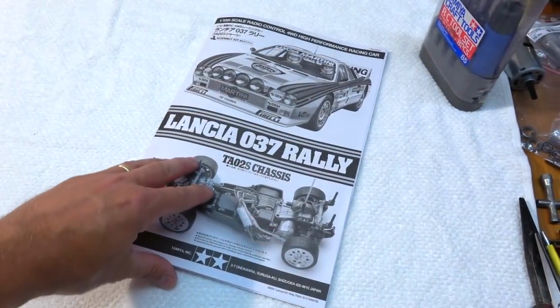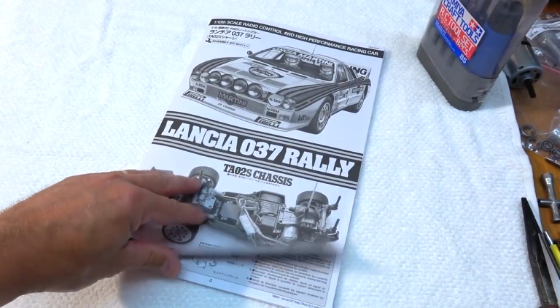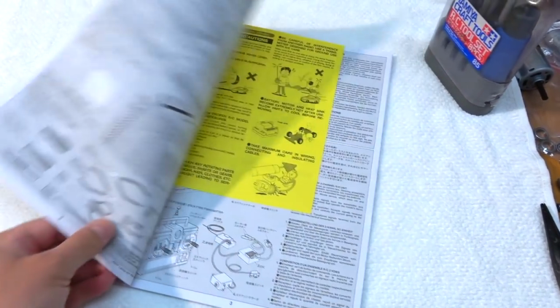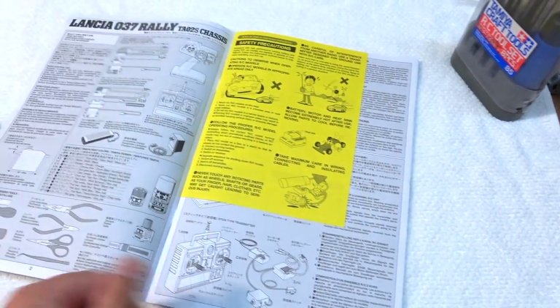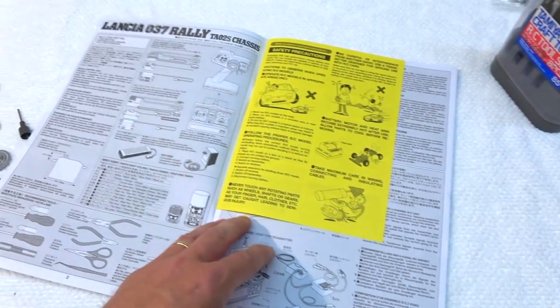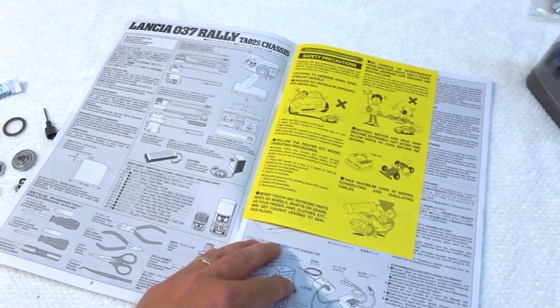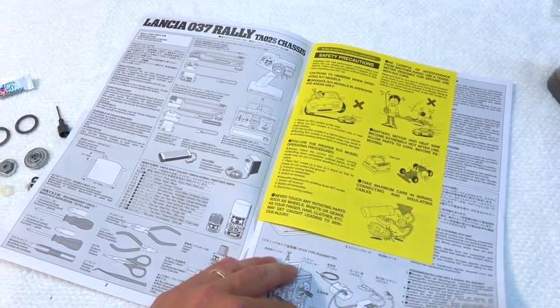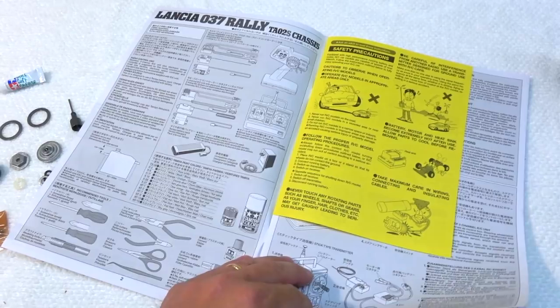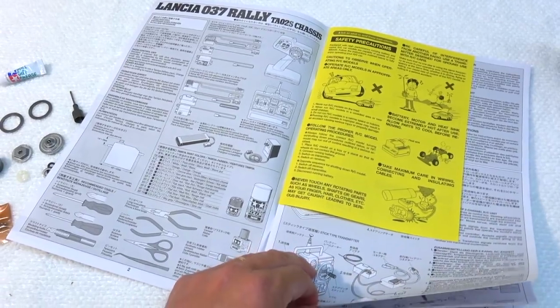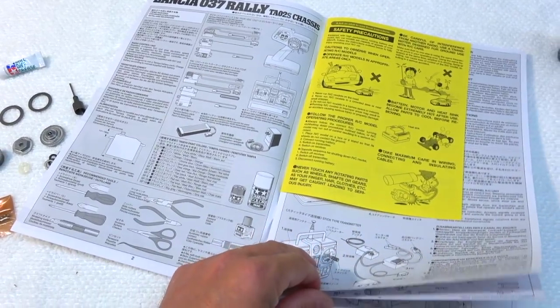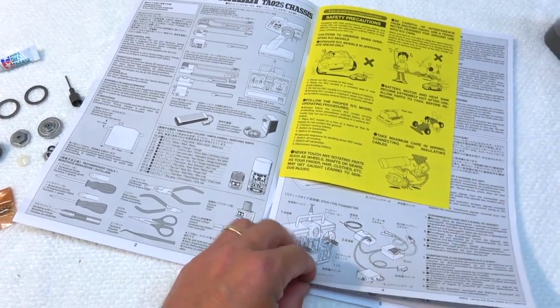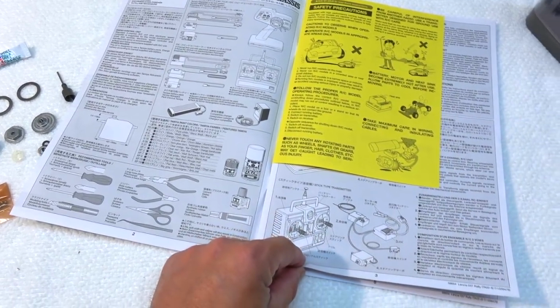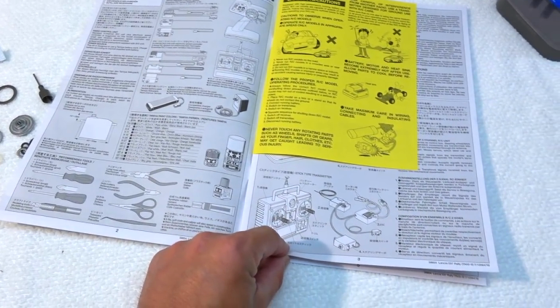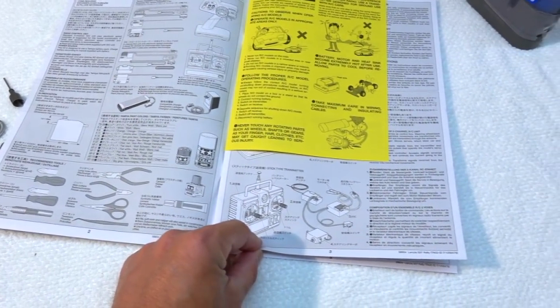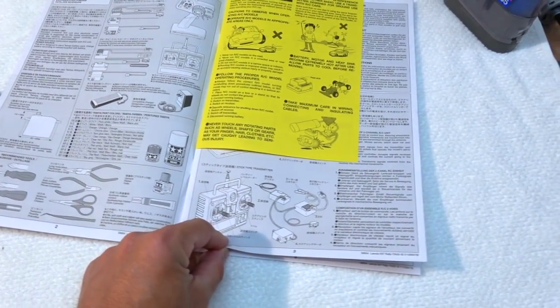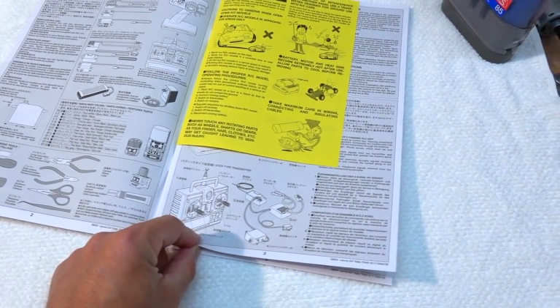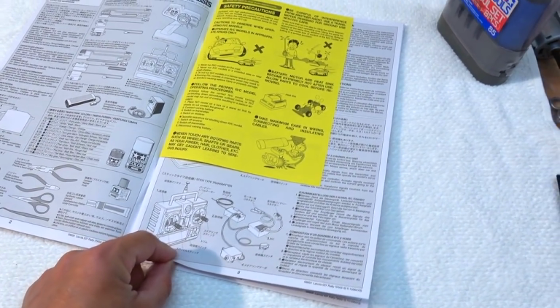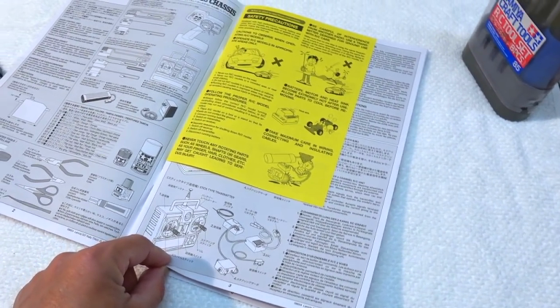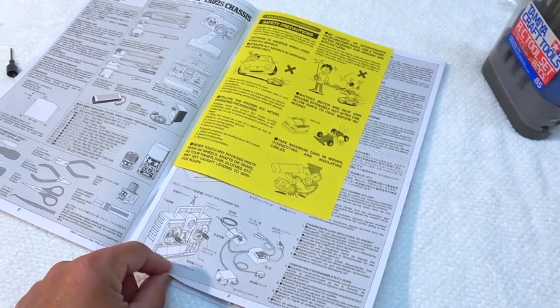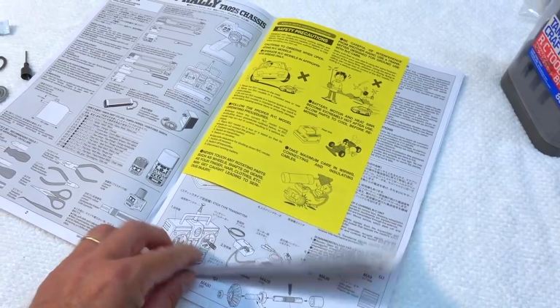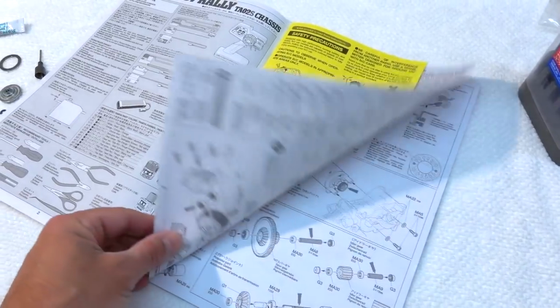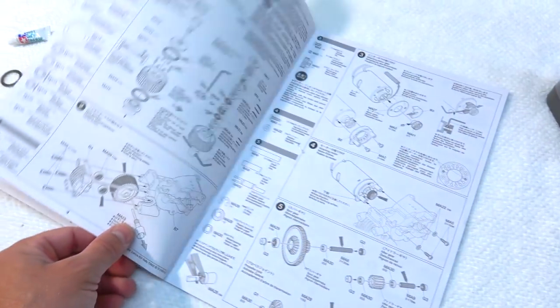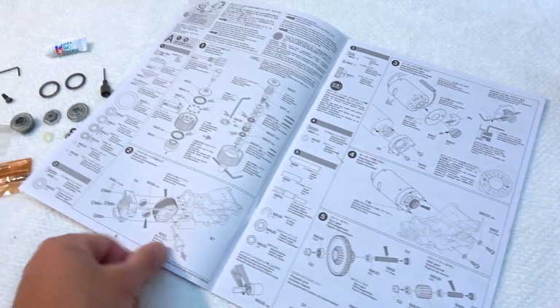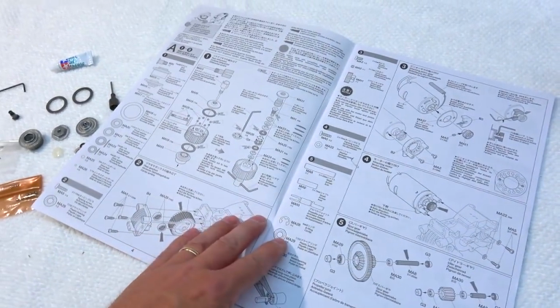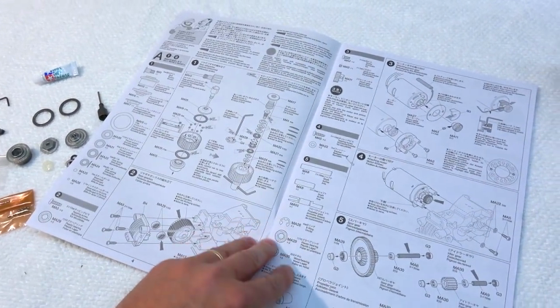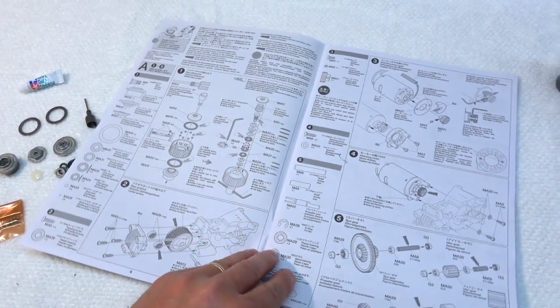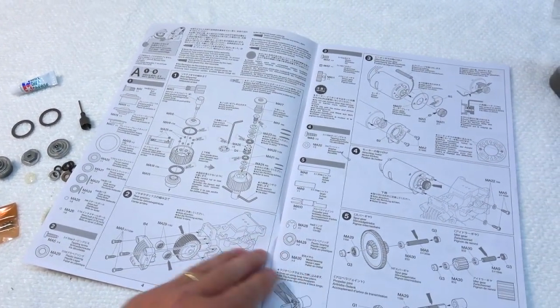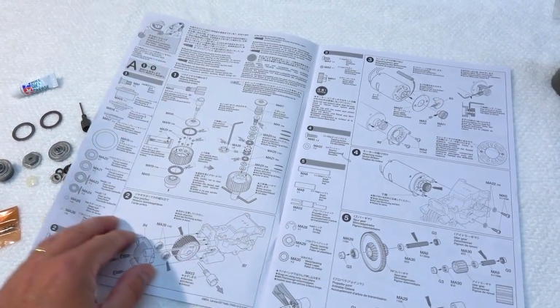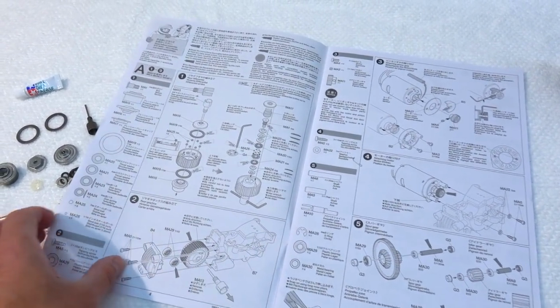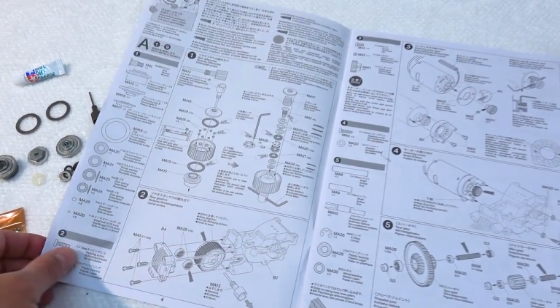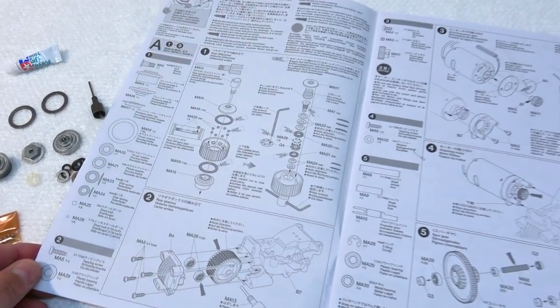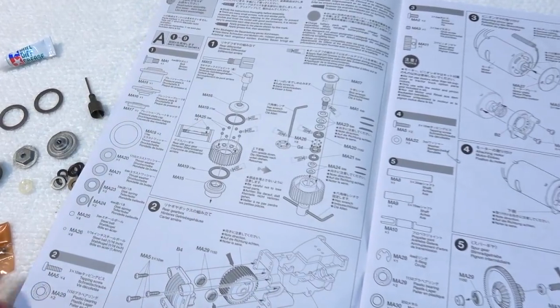As always in Tamiya kits there is a very good build manual included. After some basic information about tools, radio equipment and rules in playing with RC cars, the build guide starts with step 1.